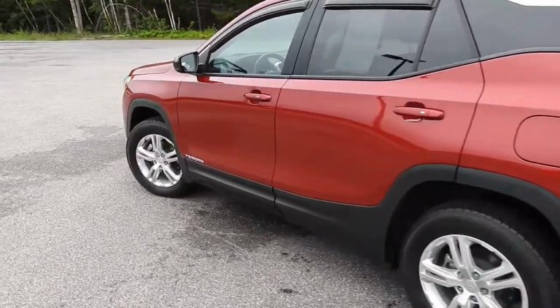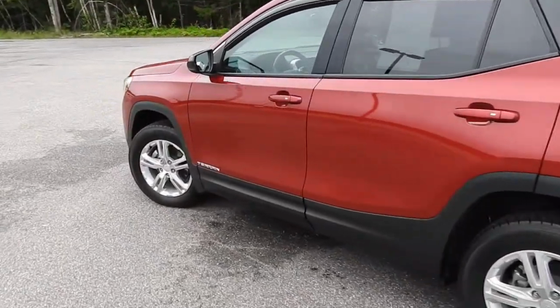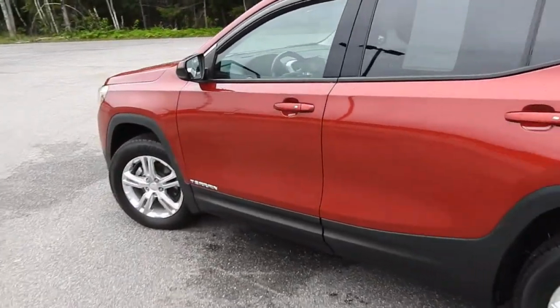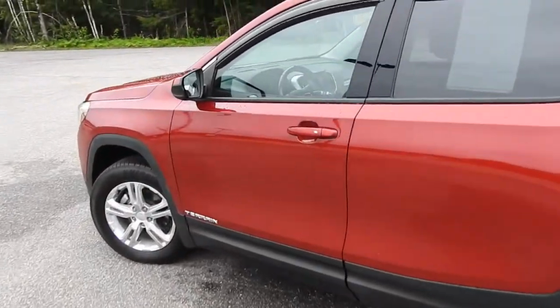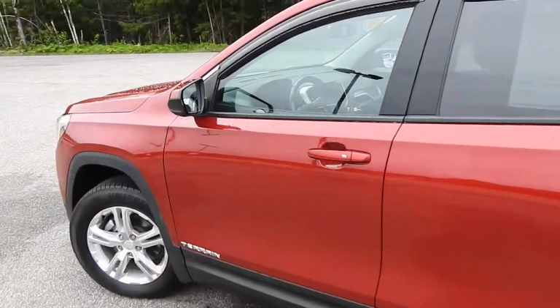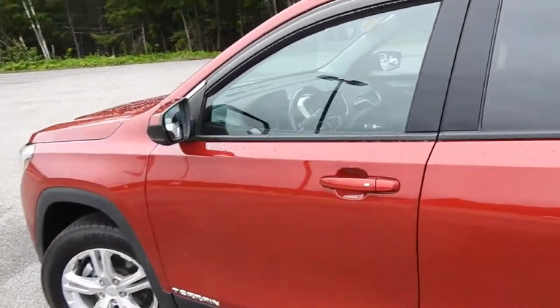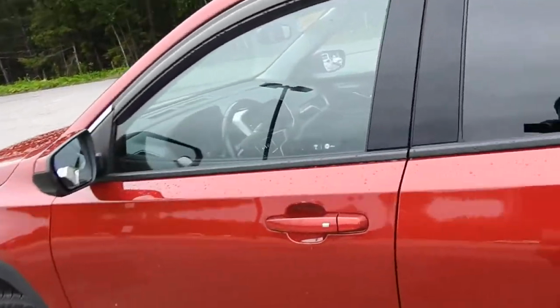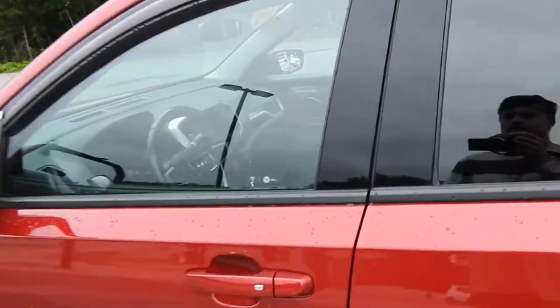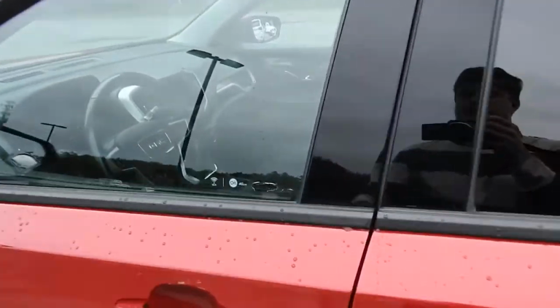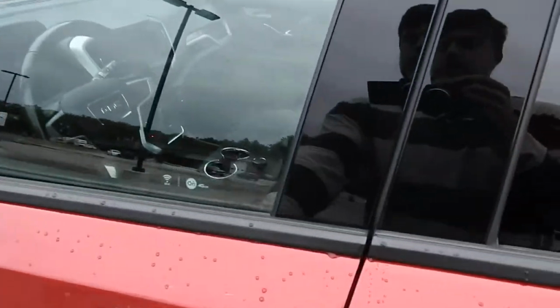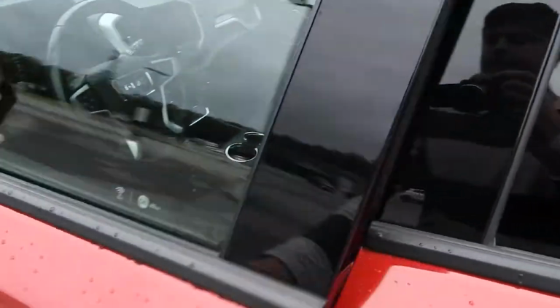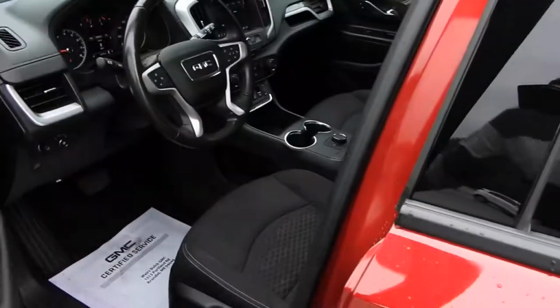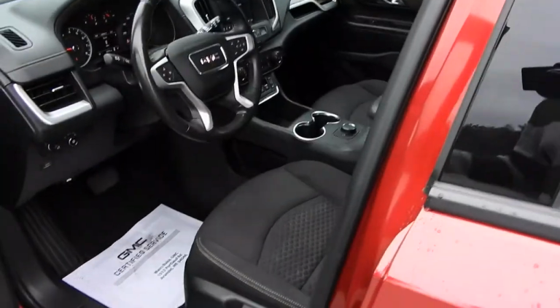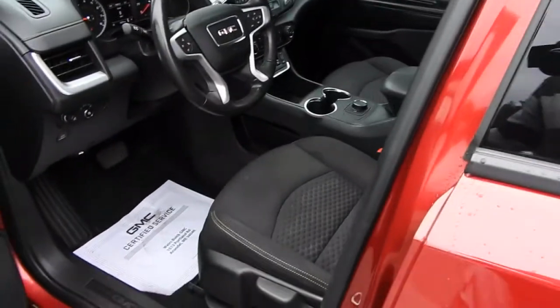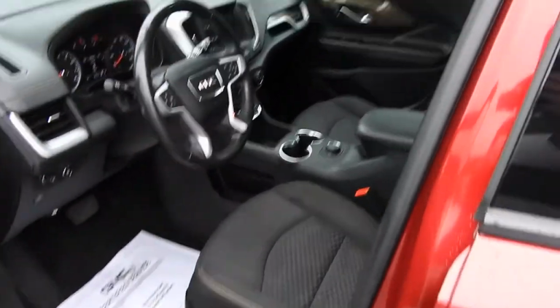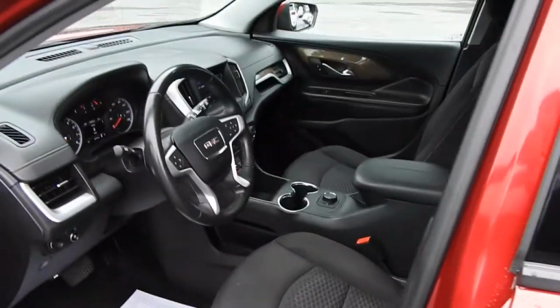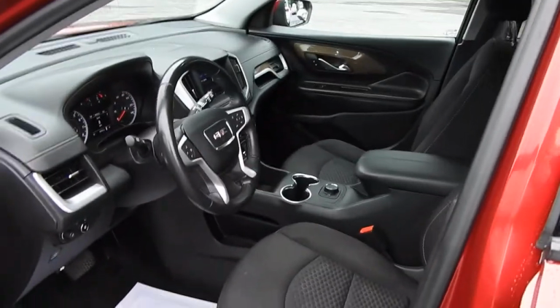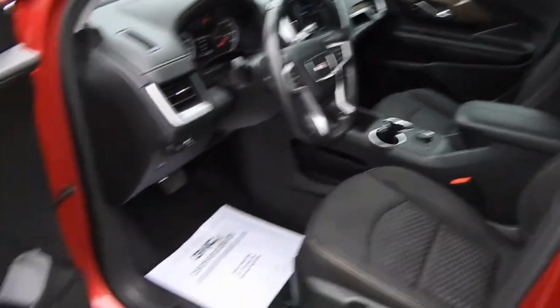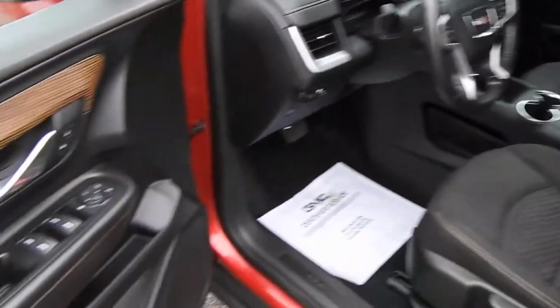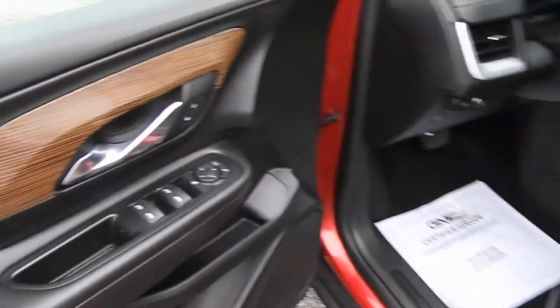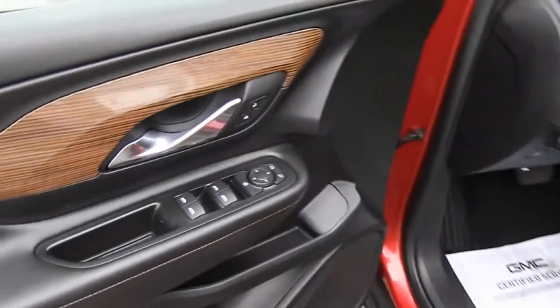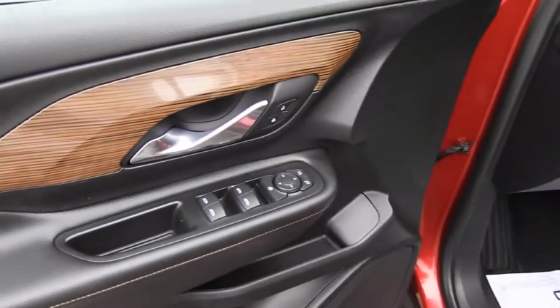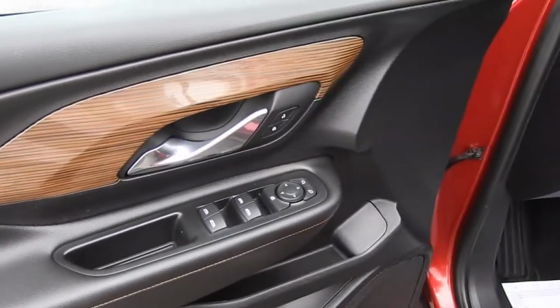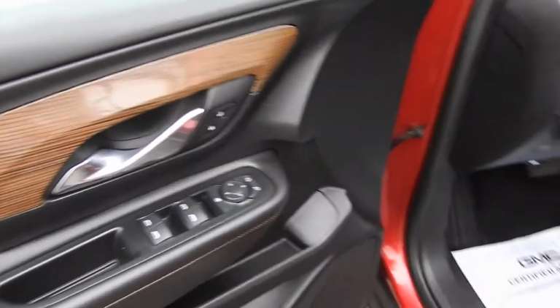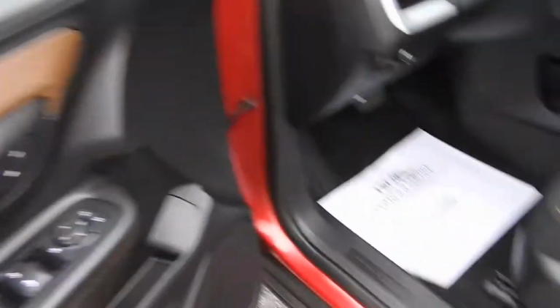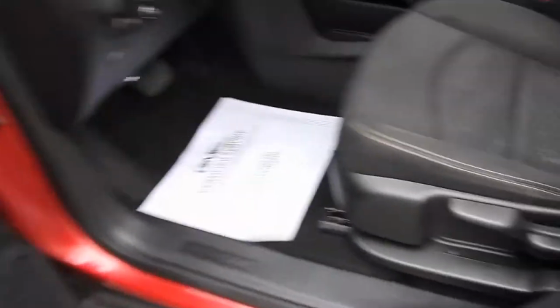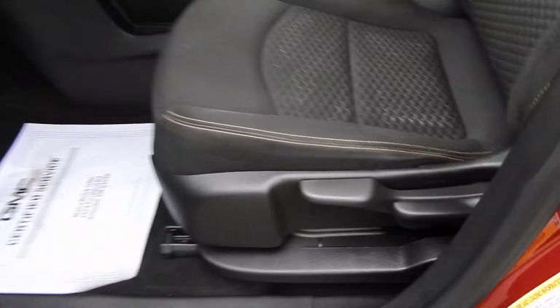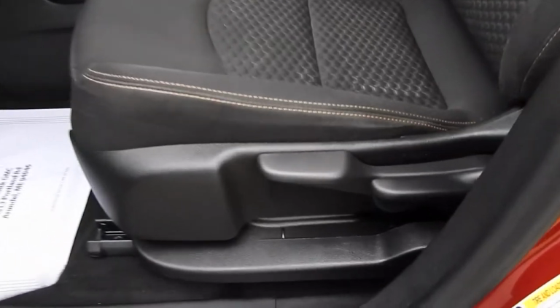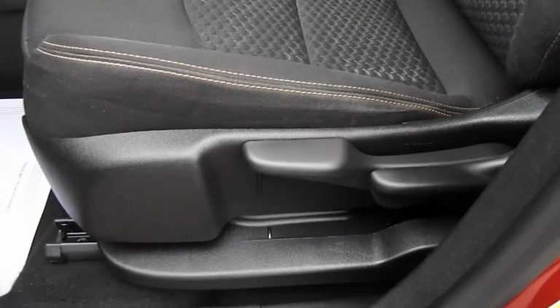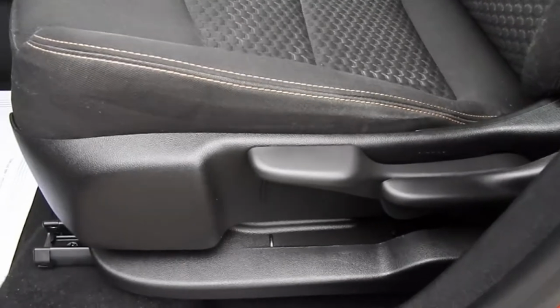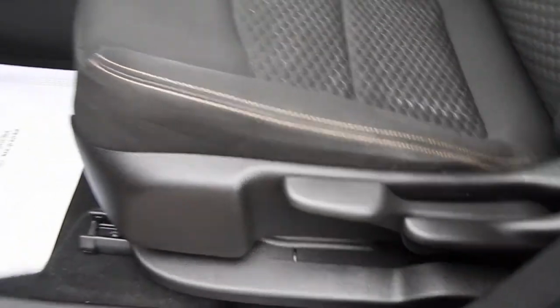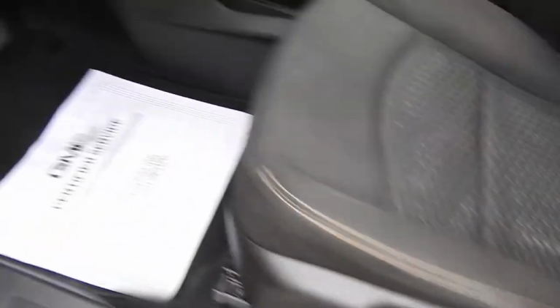Go ahead and take a look at the interior here, so you can see you have your black cloth interior. On the driver door you've got your power windows, mirrors and locks, and you also have driver seat controls right down below there.